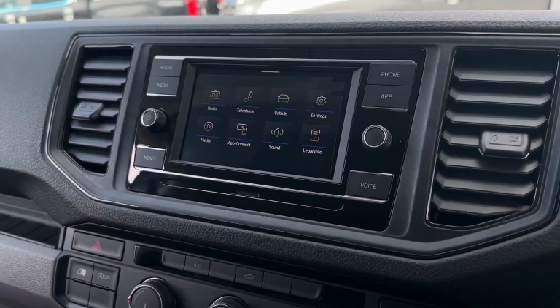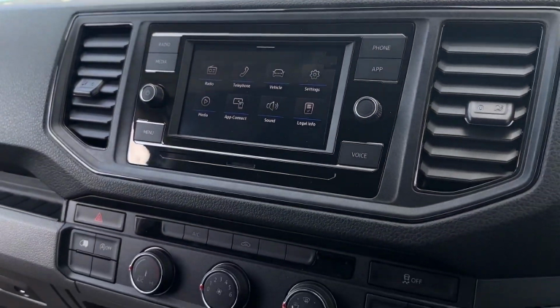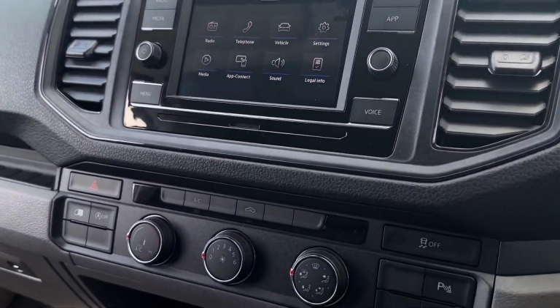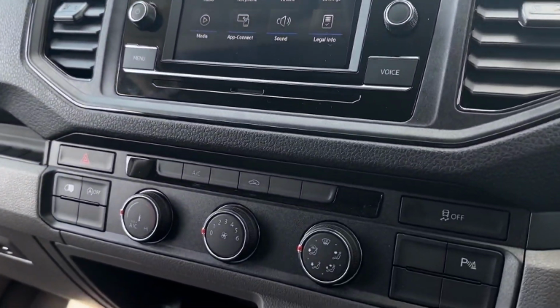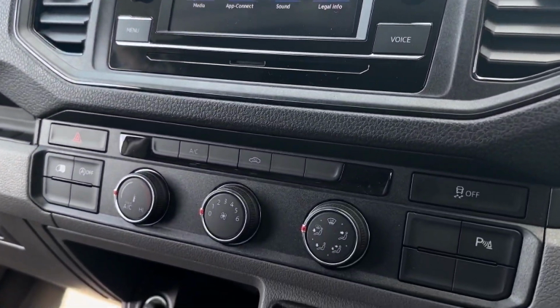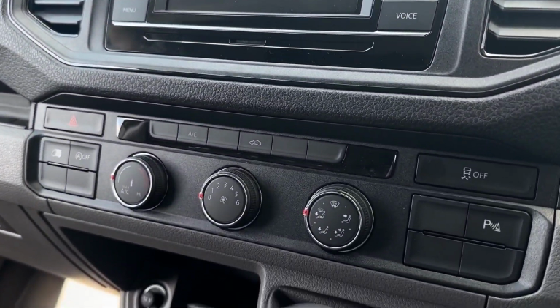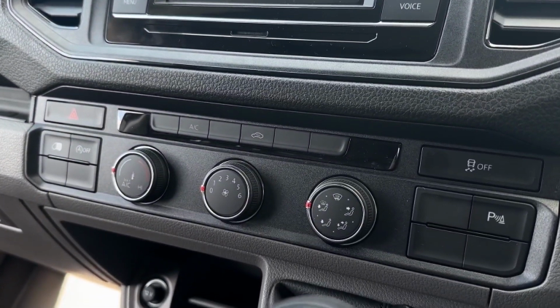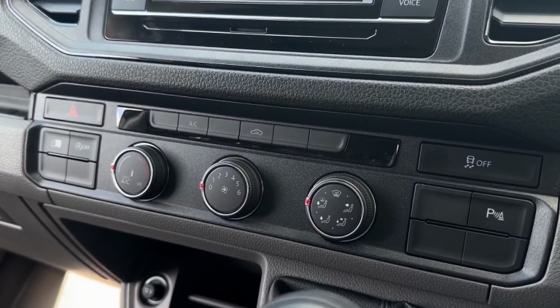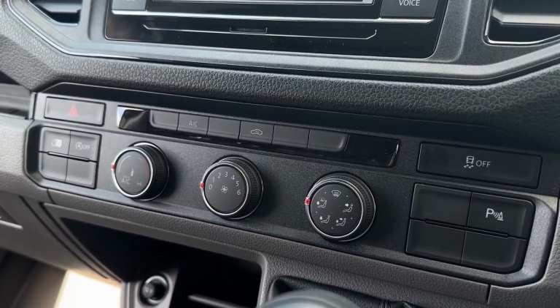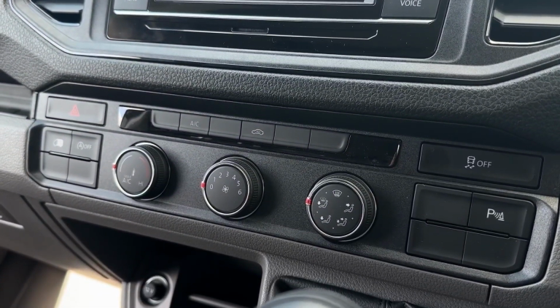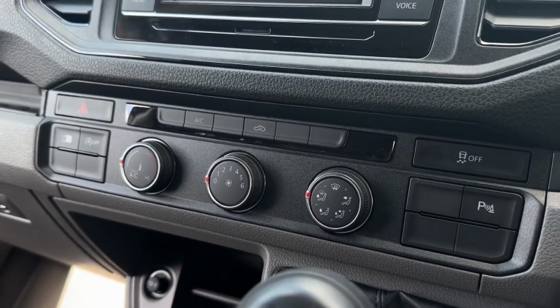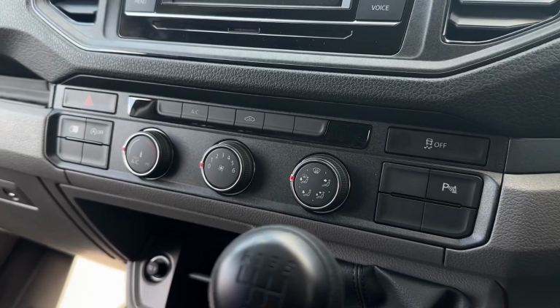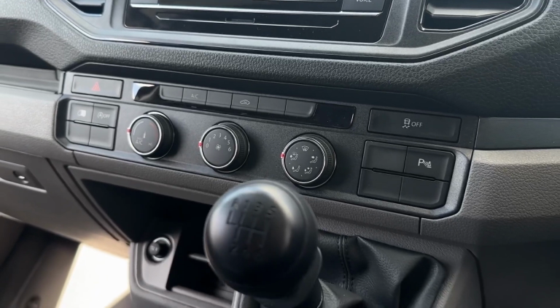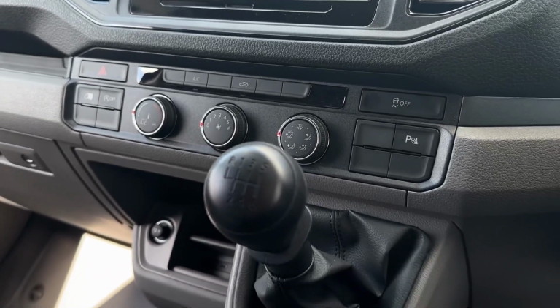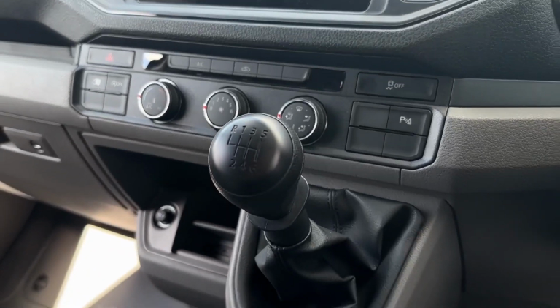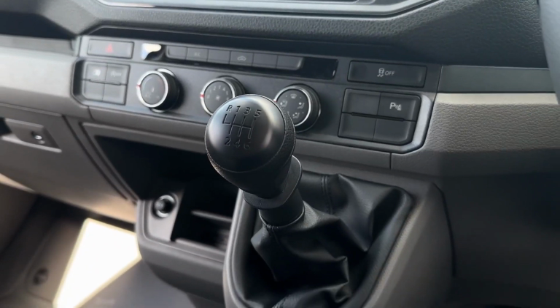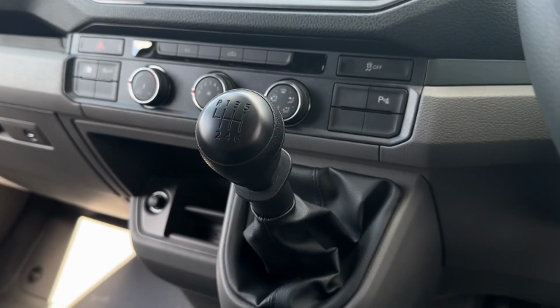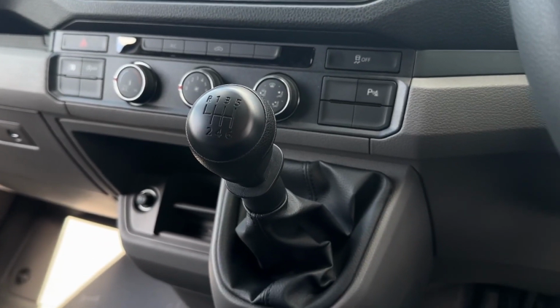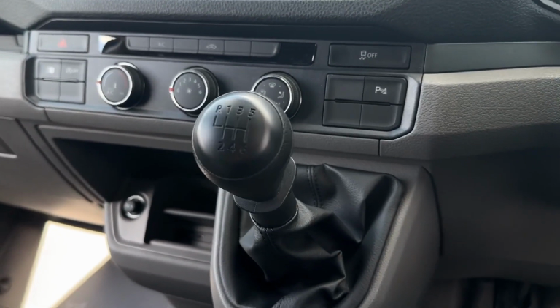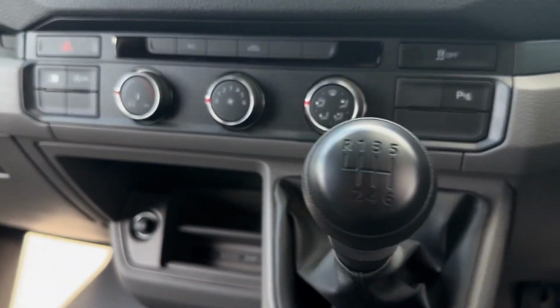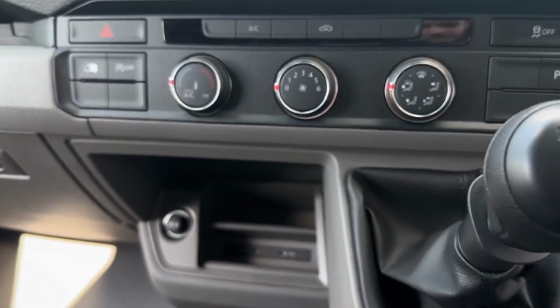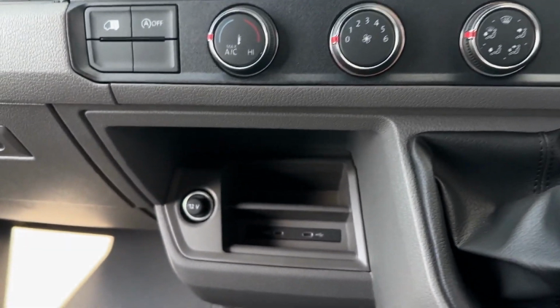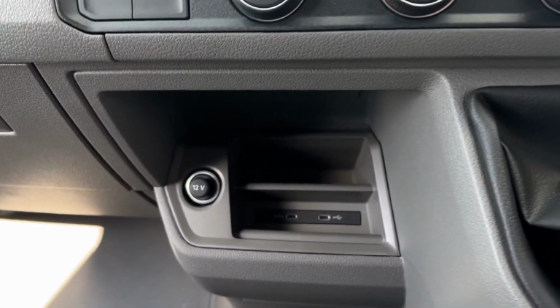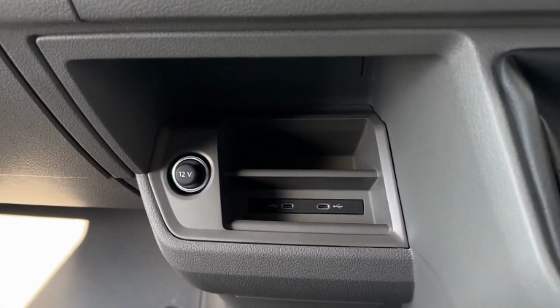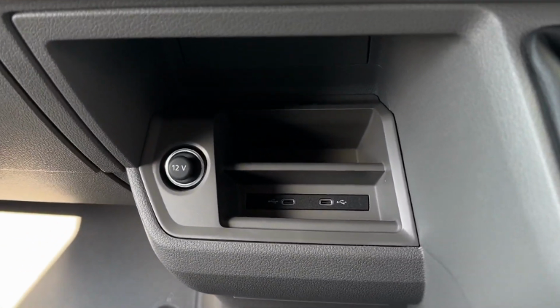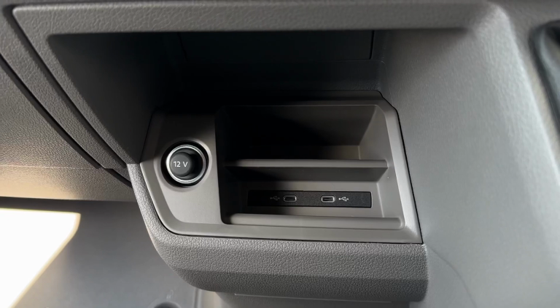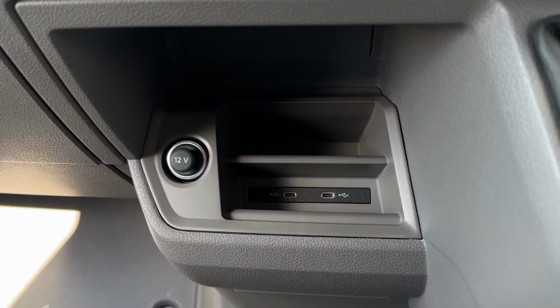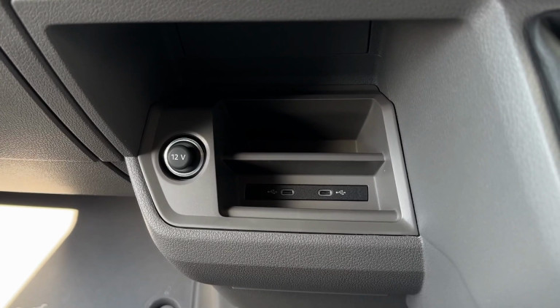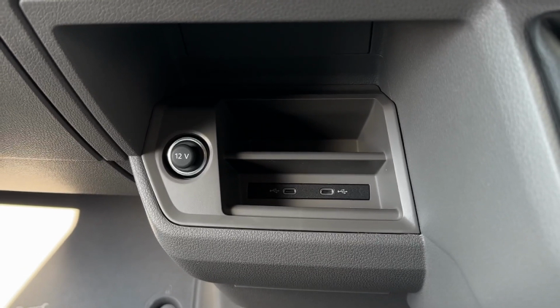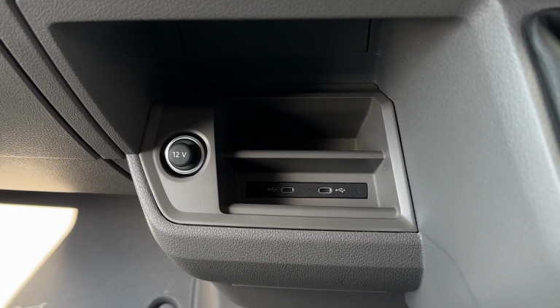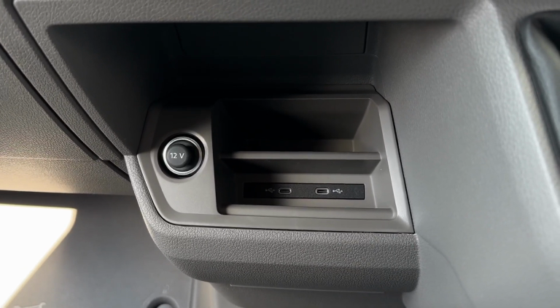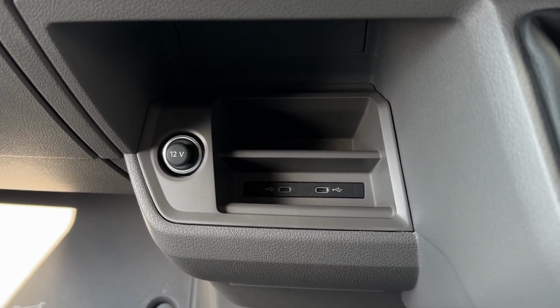Moving down from here you'll find the climate controls which are super easy to adjust. Behind that you'll find a 6-speed manual transmission as well as a 12-volt socket, phone storage and USB-C connections.